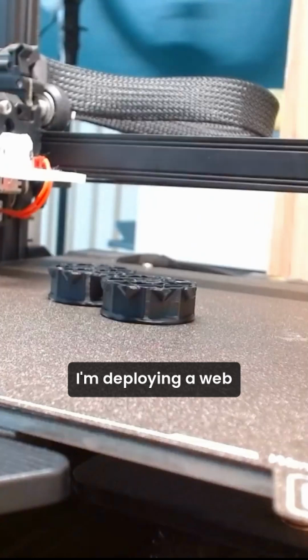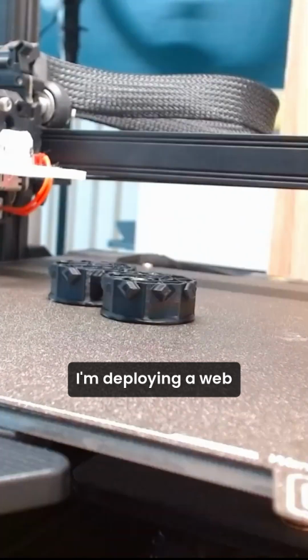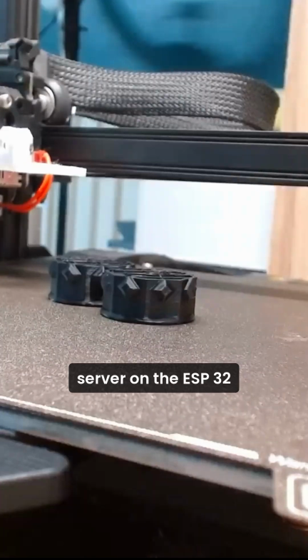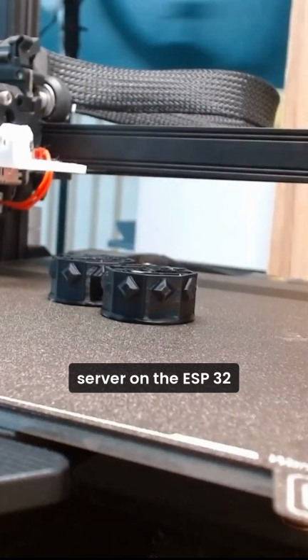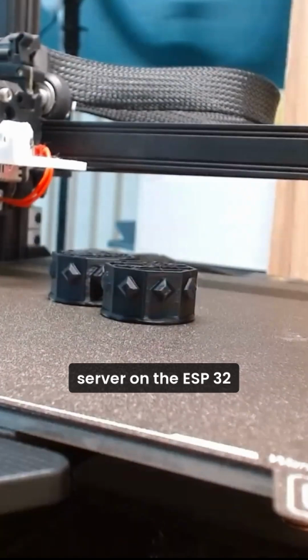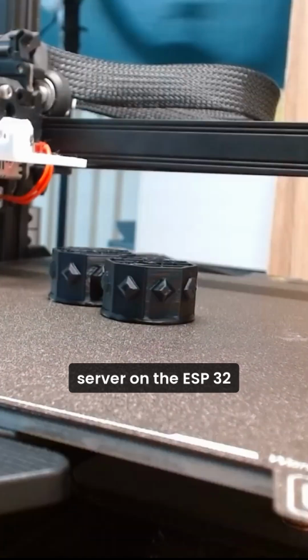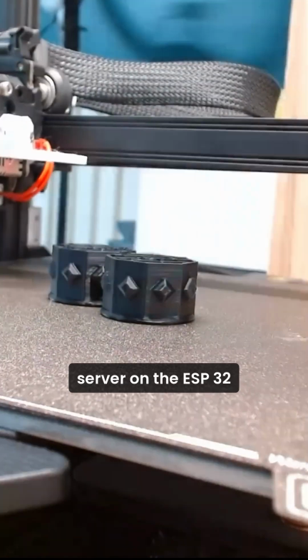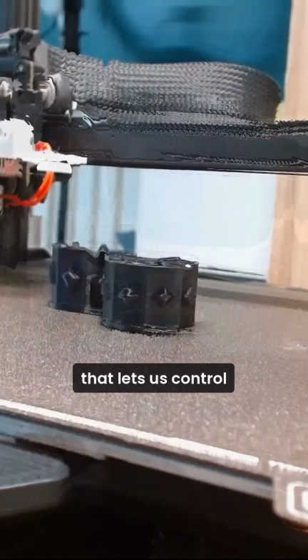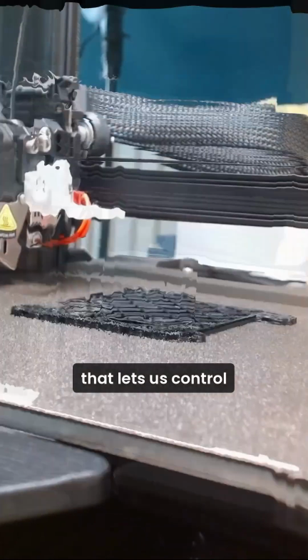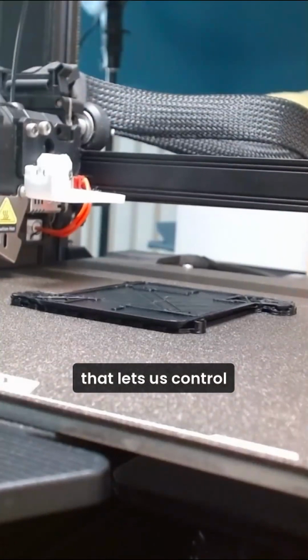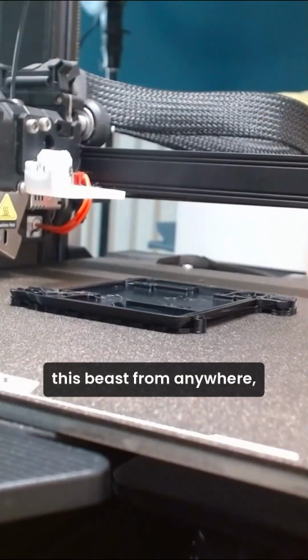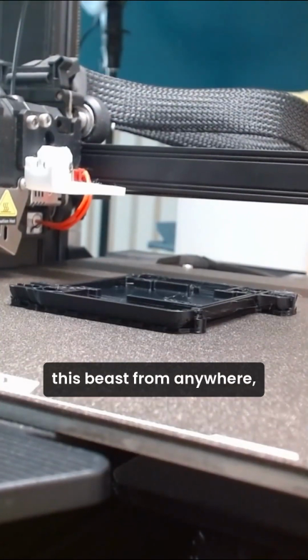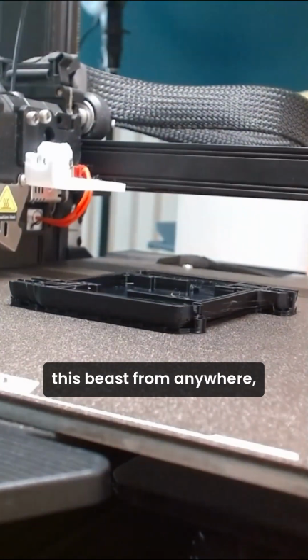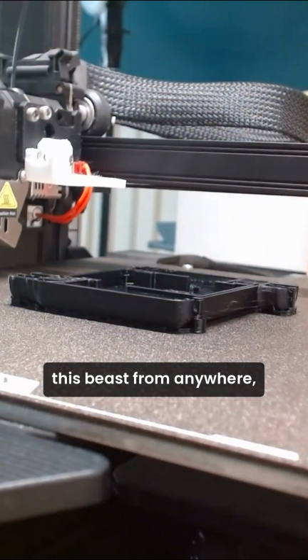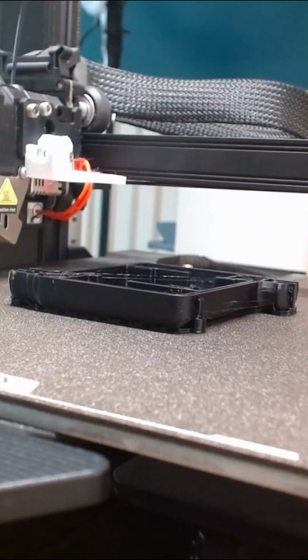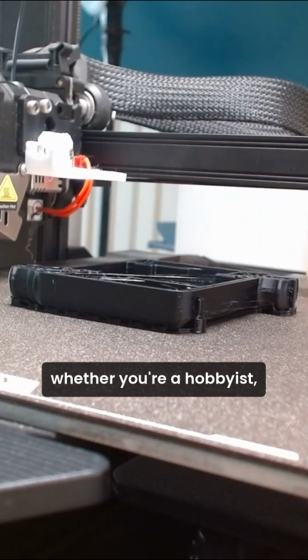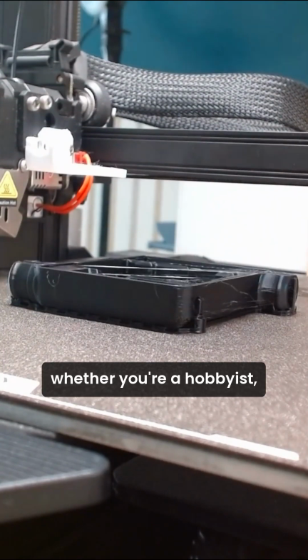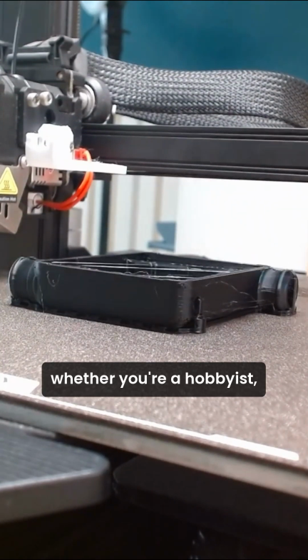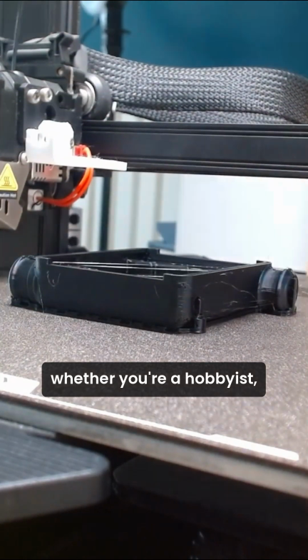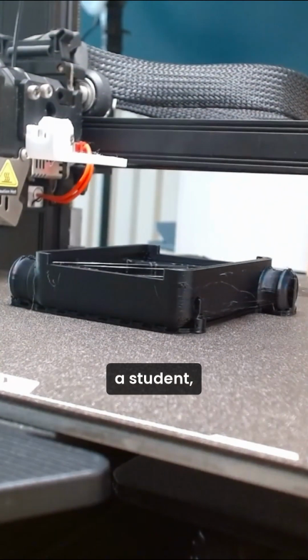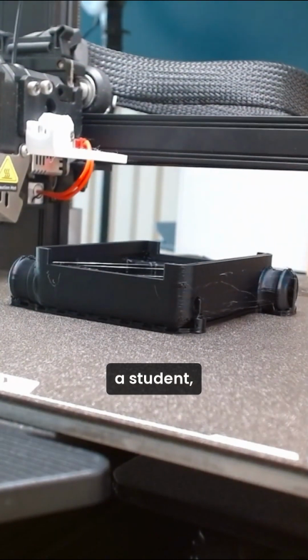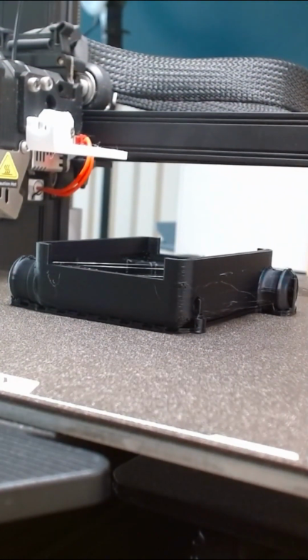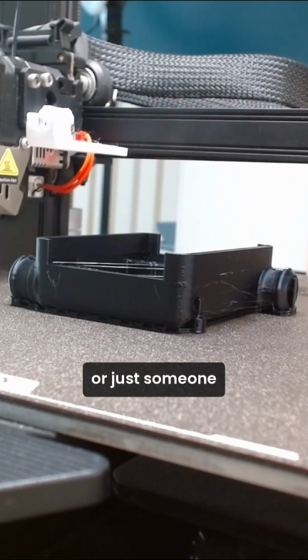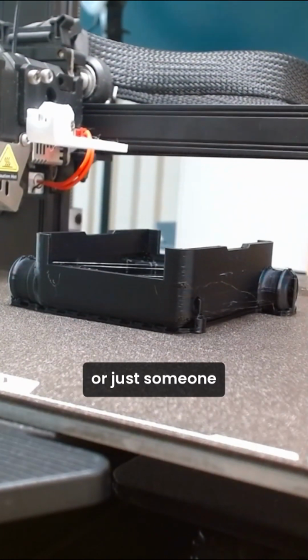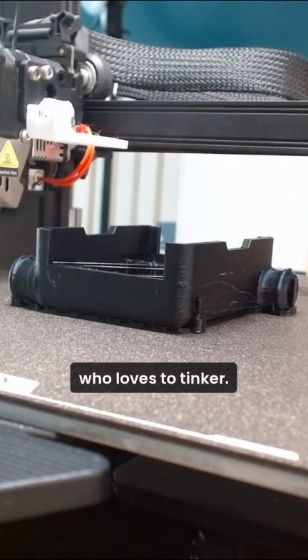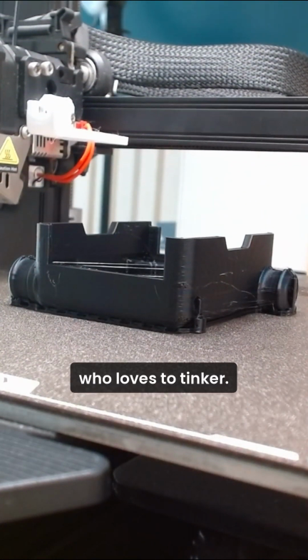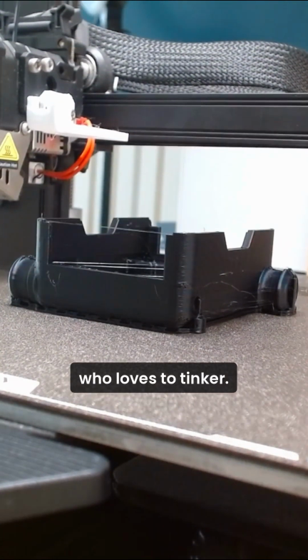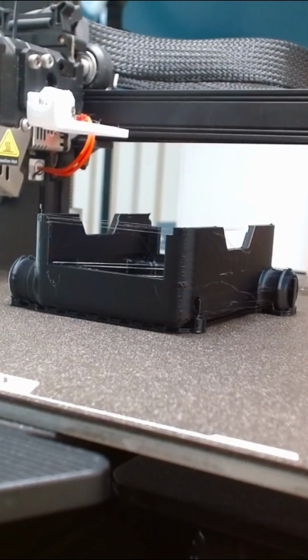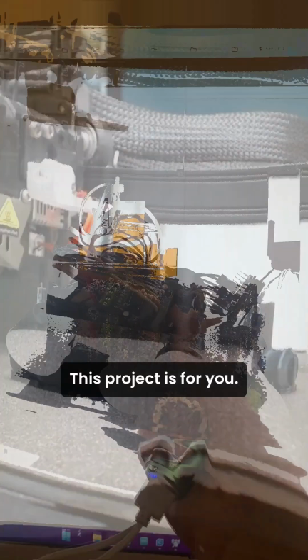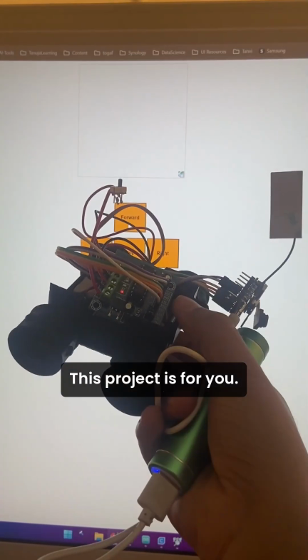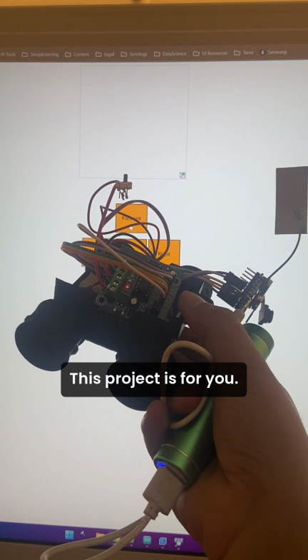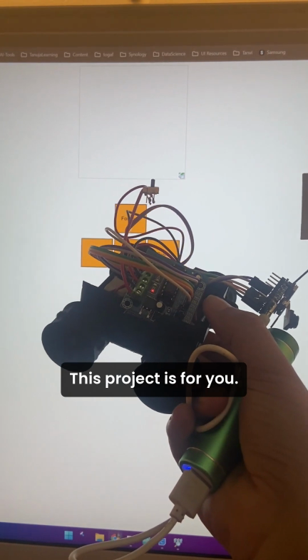I'm deploying a web server on the ESP32 that lets us control this beast from anywhere. Whether you're a hobbyist, a student, or just someone who loves to tinker, this project is for you.